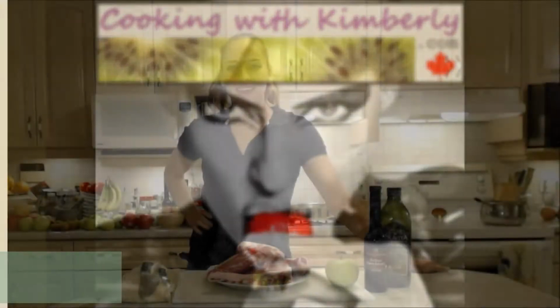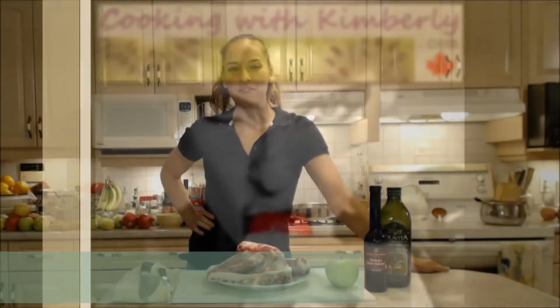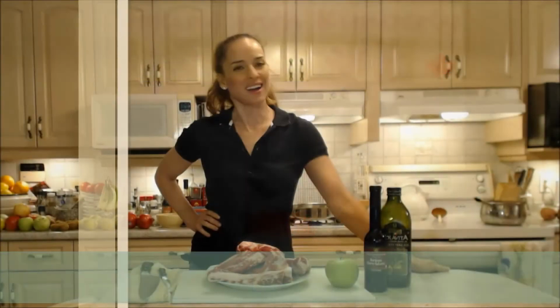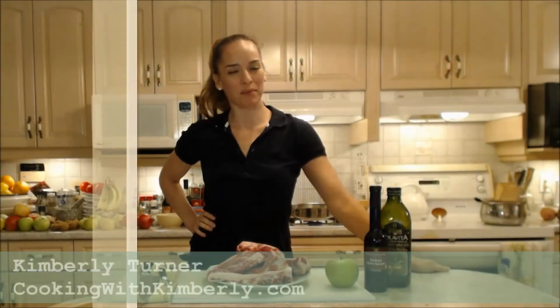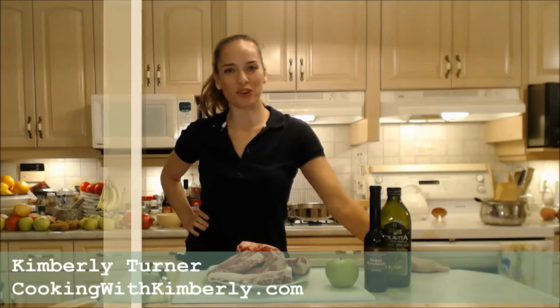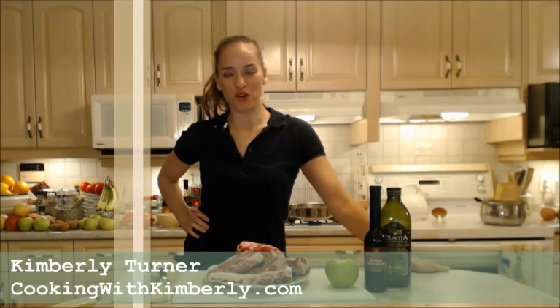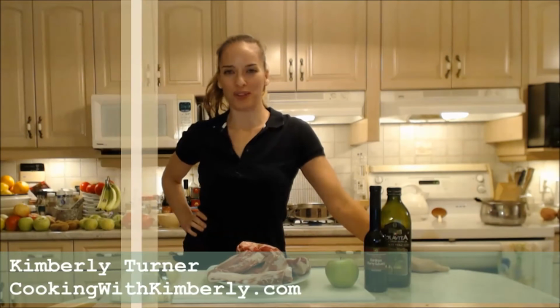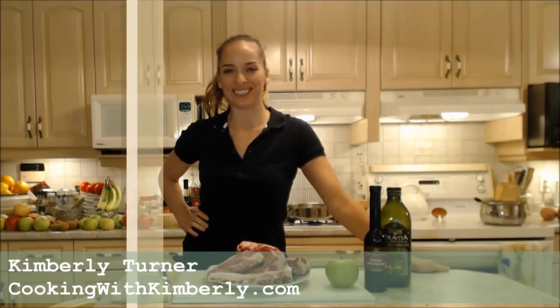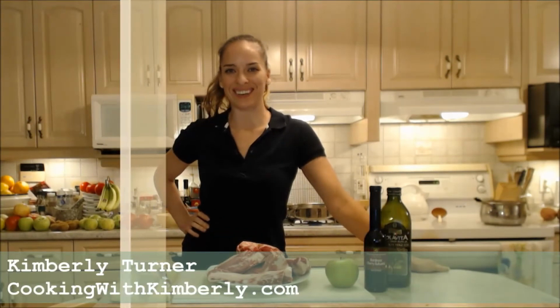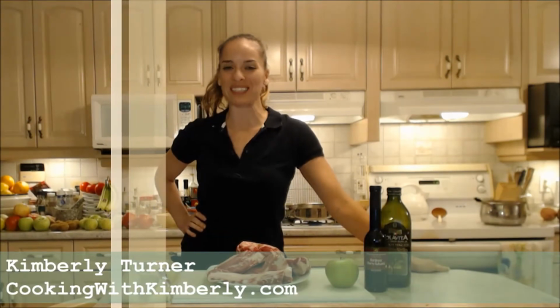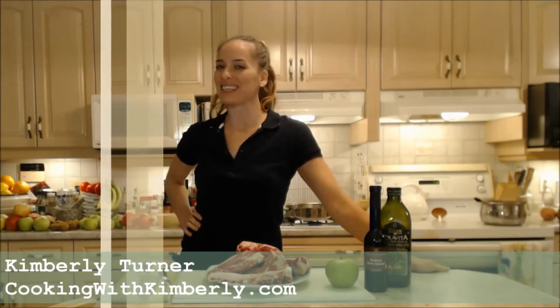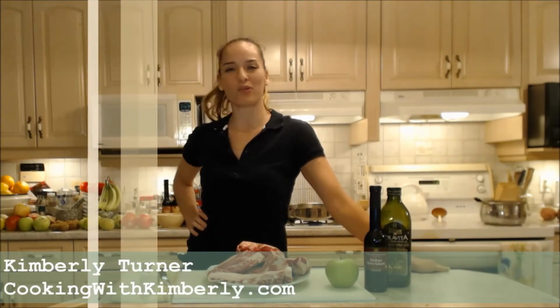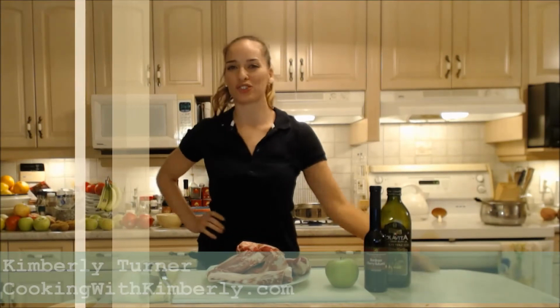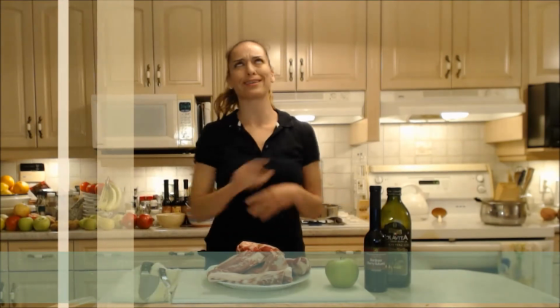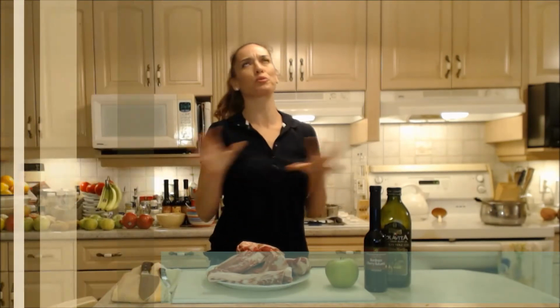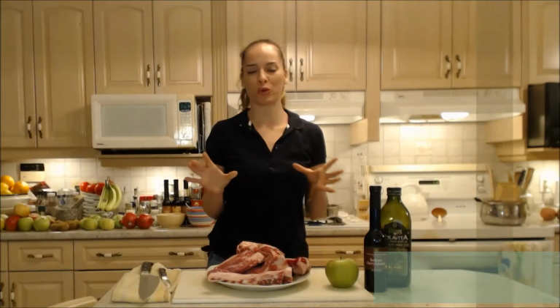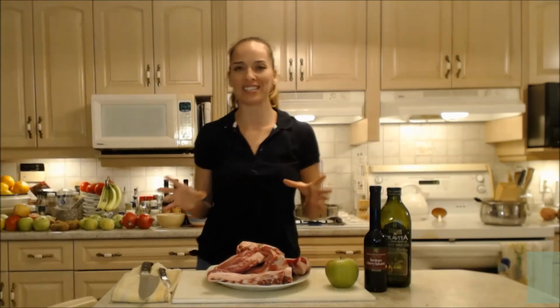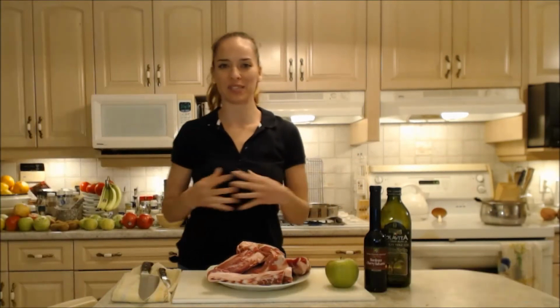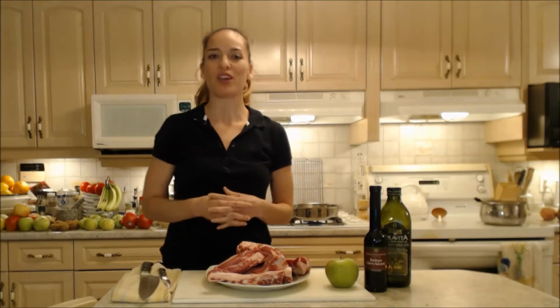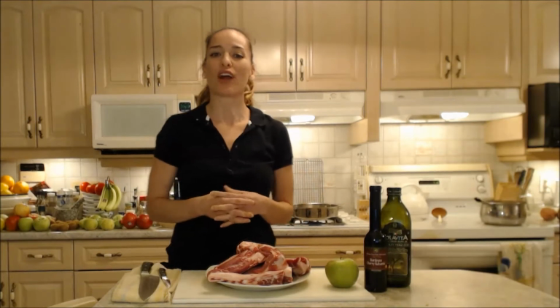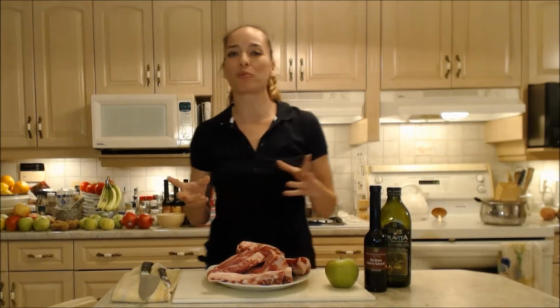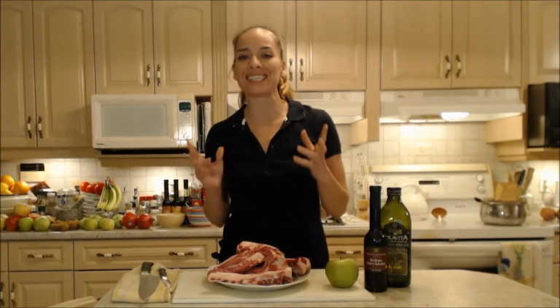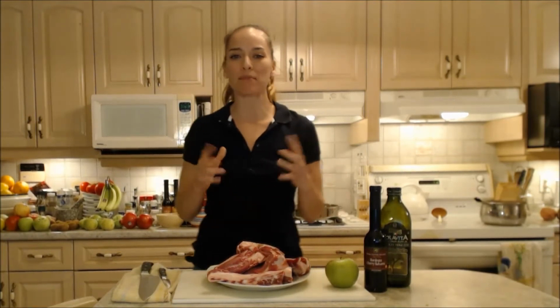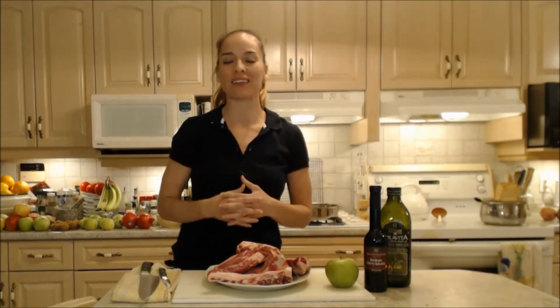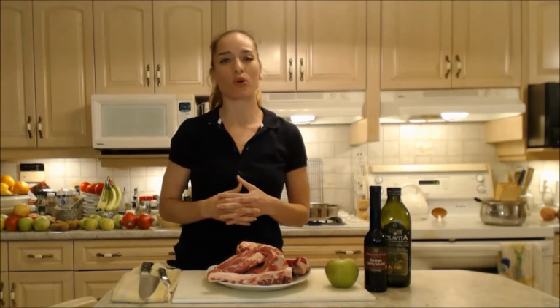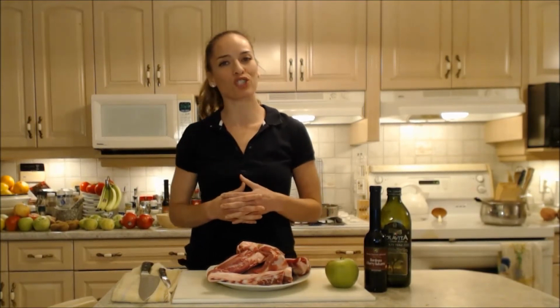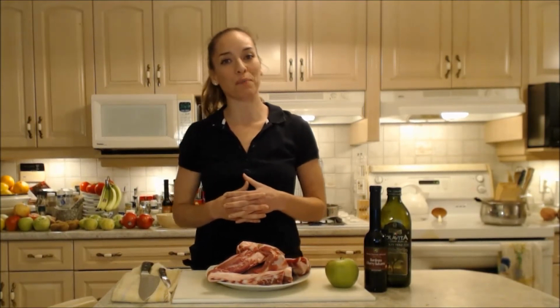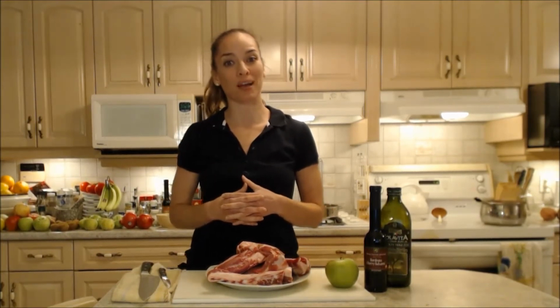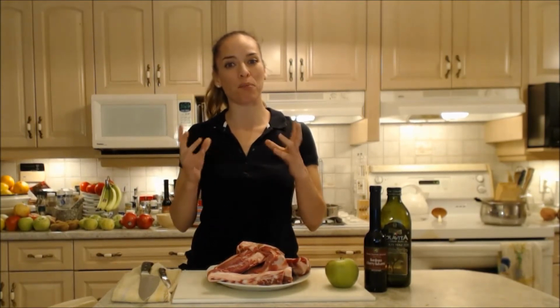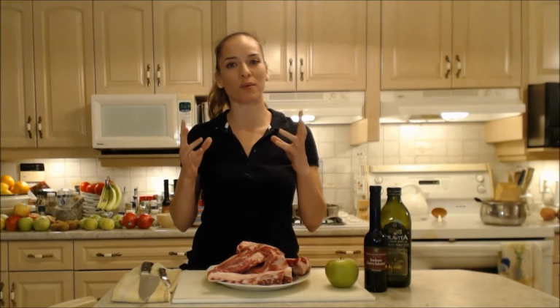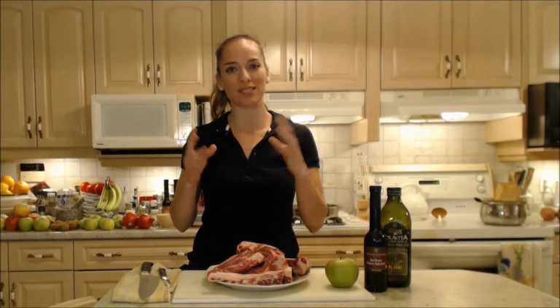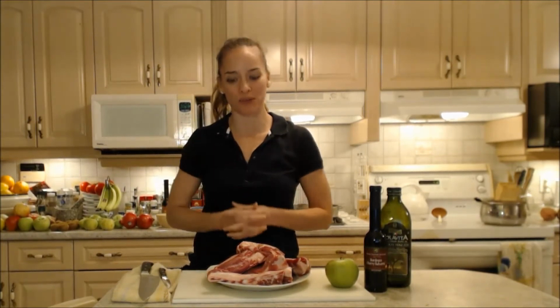Hi everybody, I'm Kimberly Turner from cookingwithkimberly.com and tonight I'm going to show you a super tasty recipe for how to braise Napa Valley Bordeaux Cherry Balsamic Pork Breast Bones.